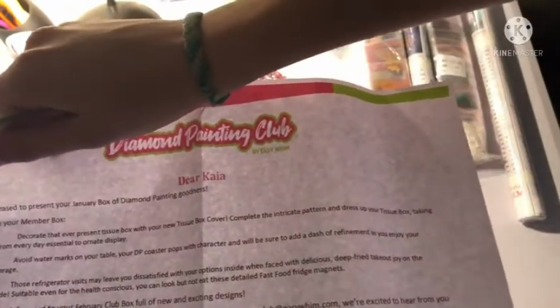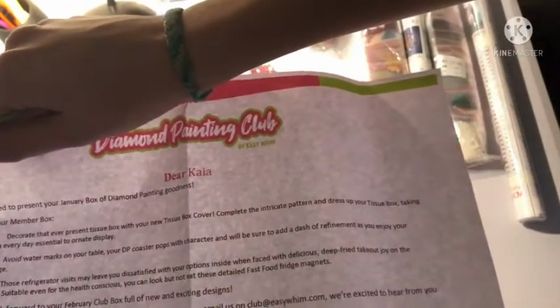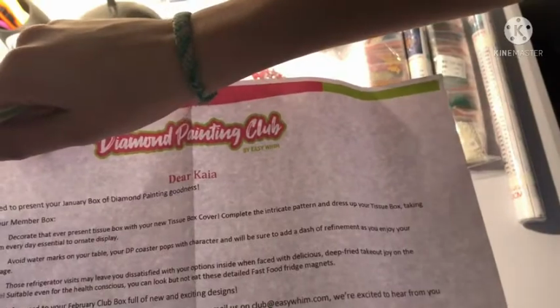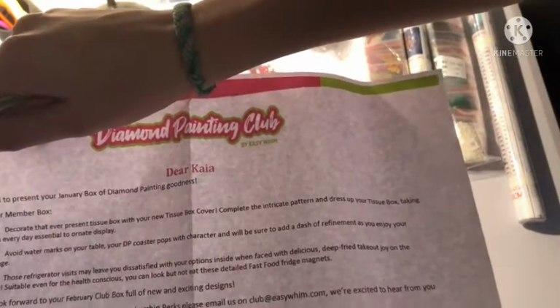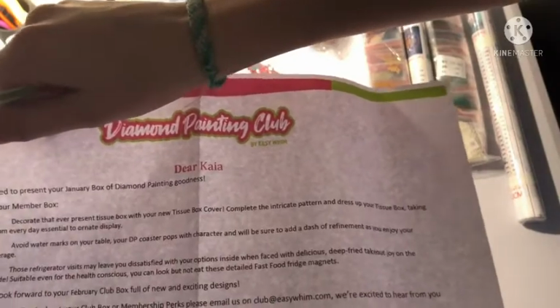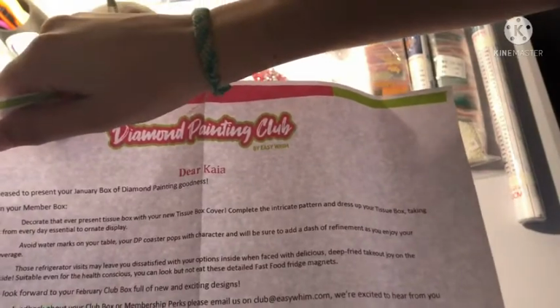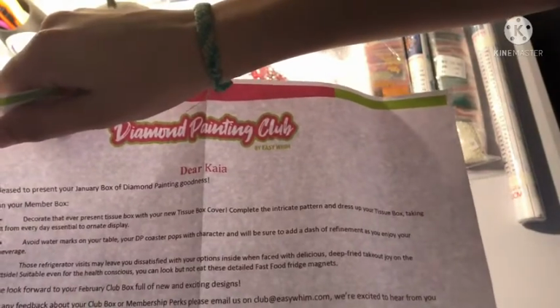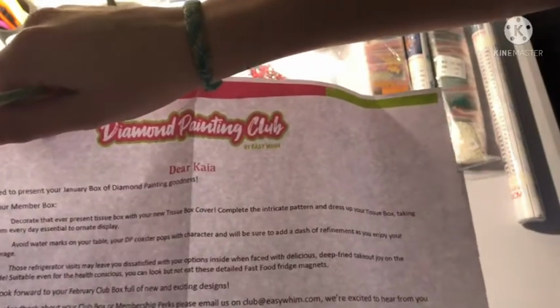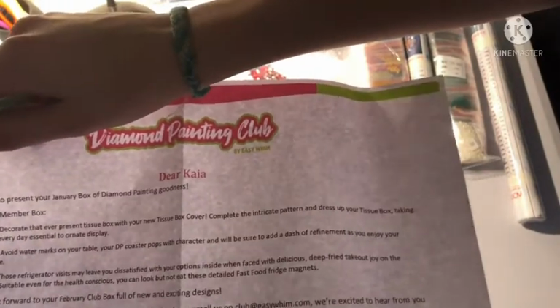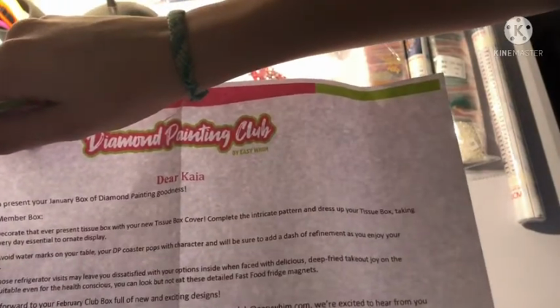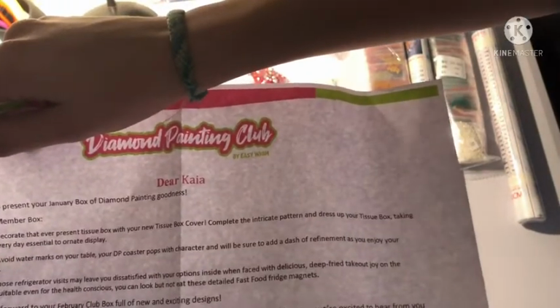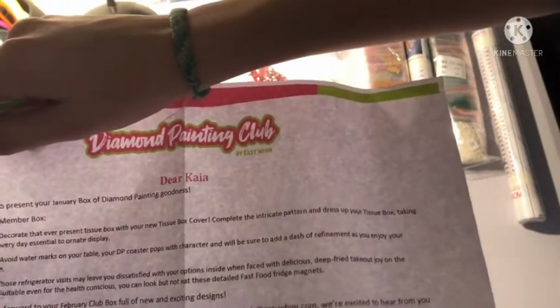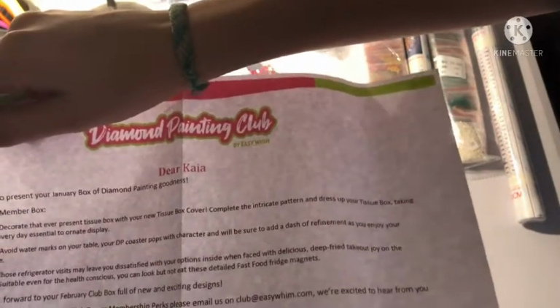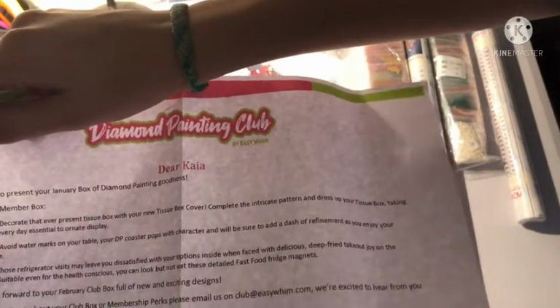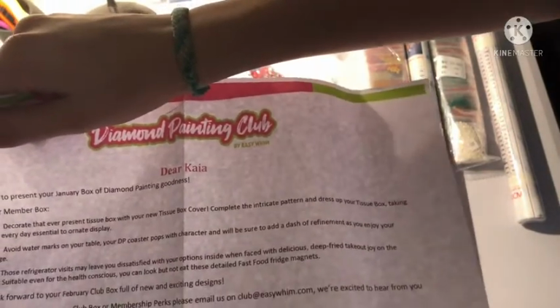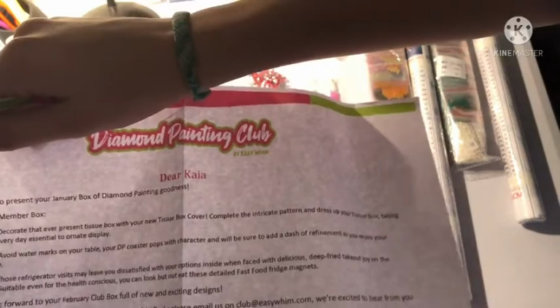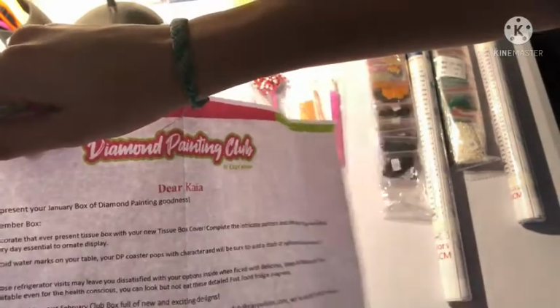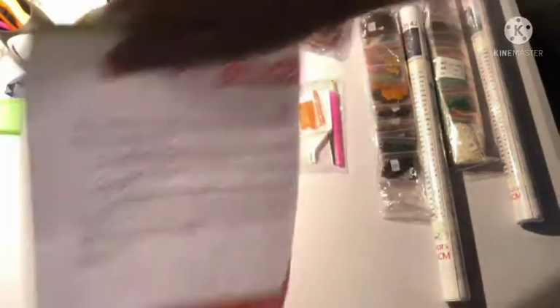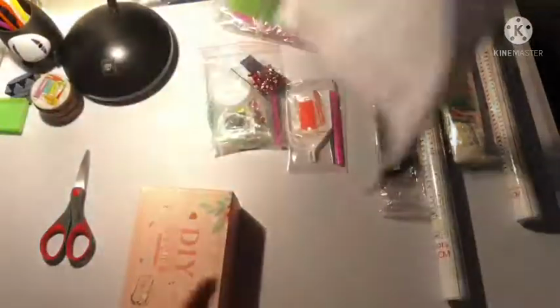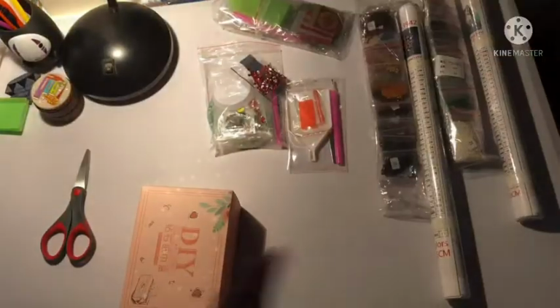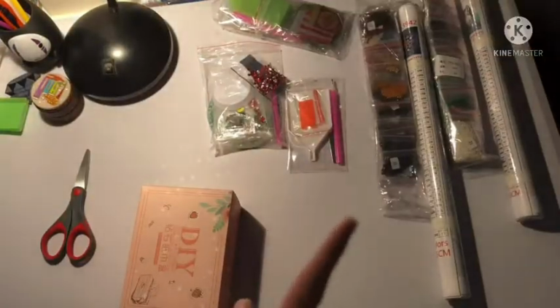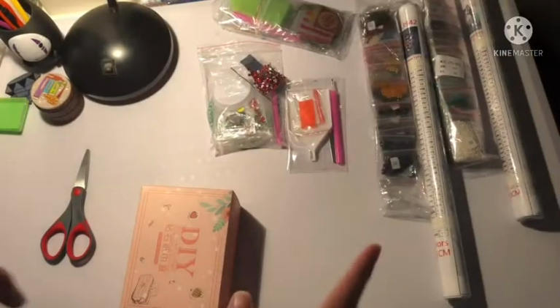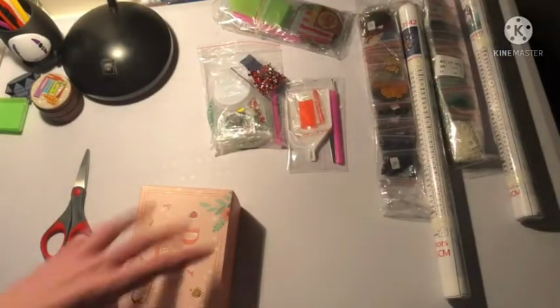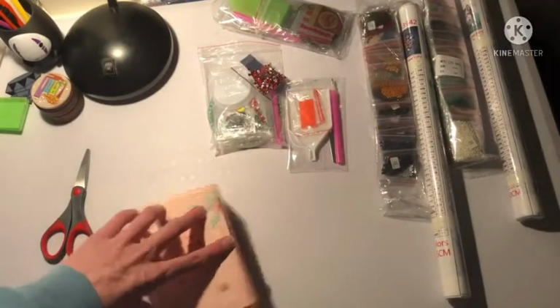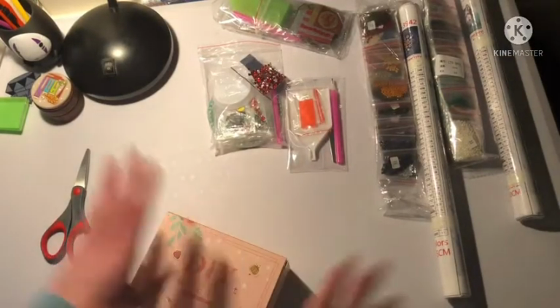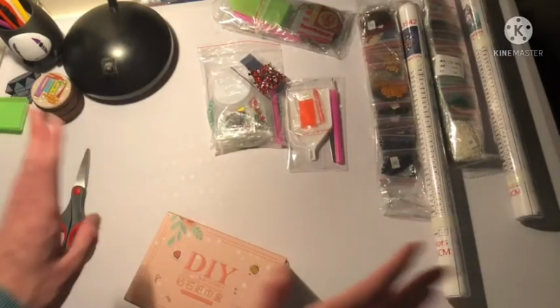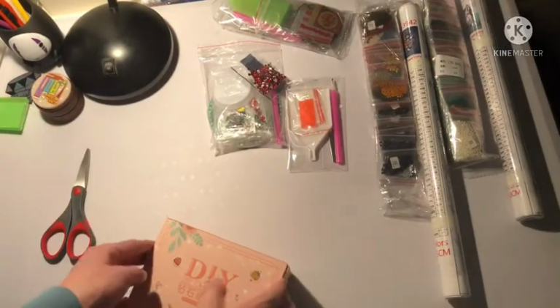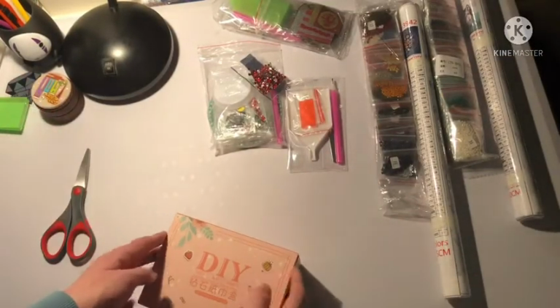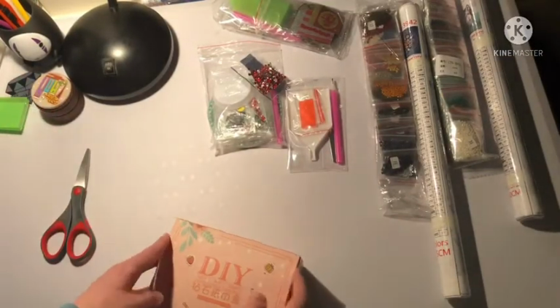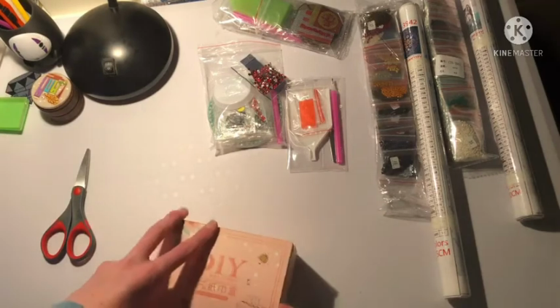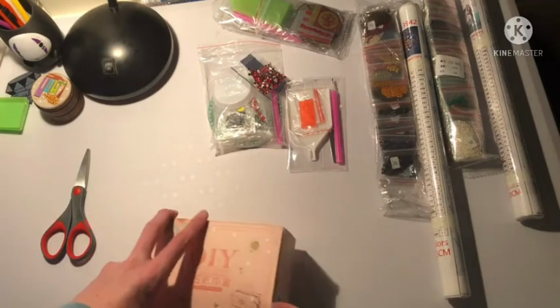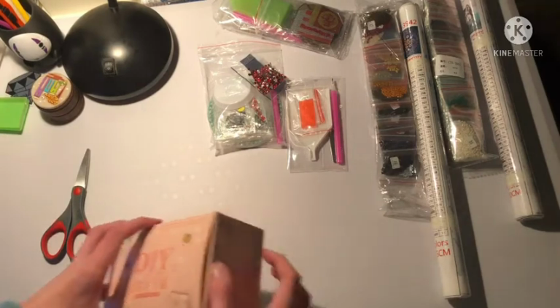Please look forward to your February club box for new and exciting designs. The English is surprisingly good, I'll just say that.